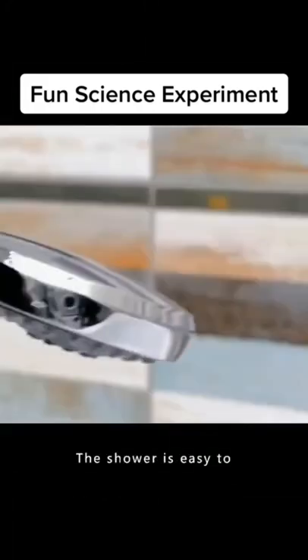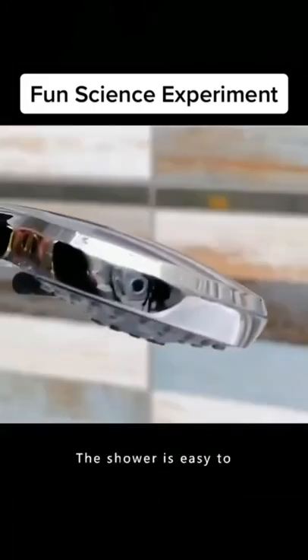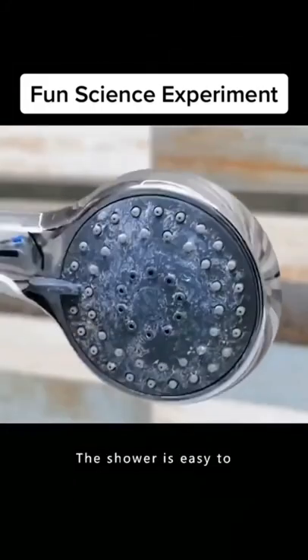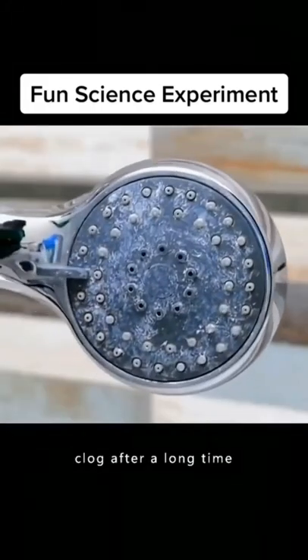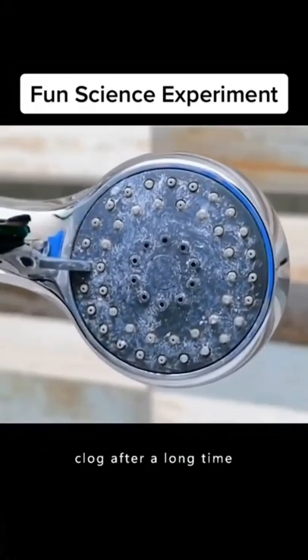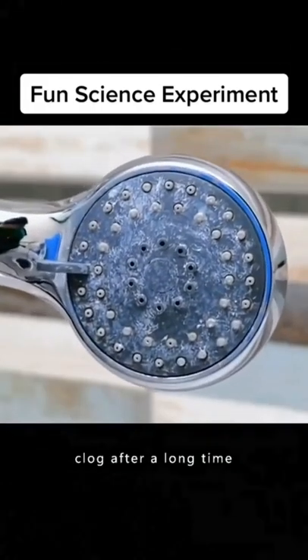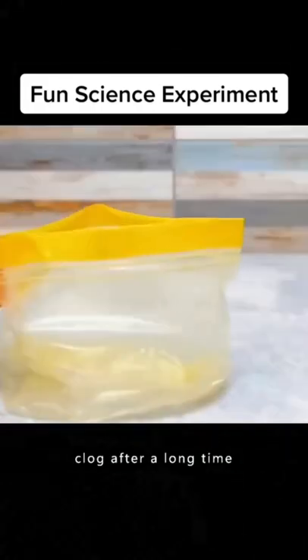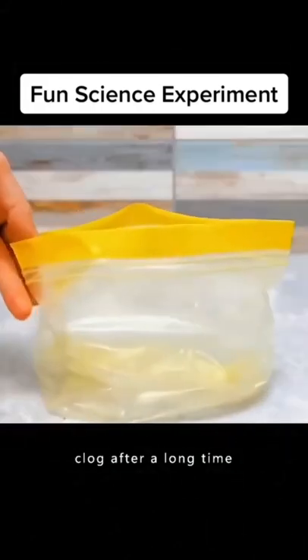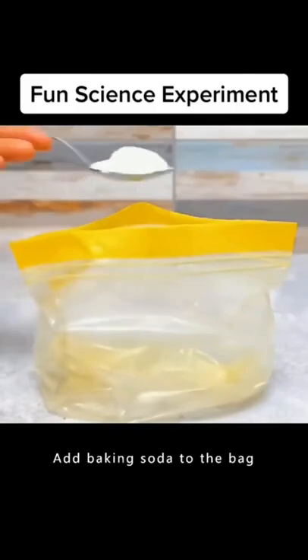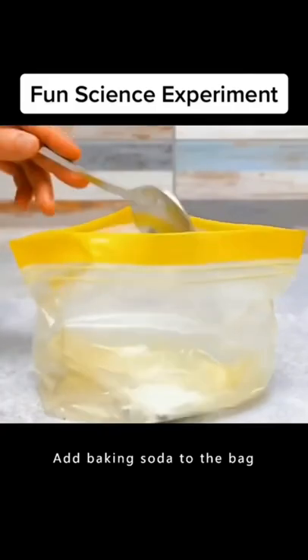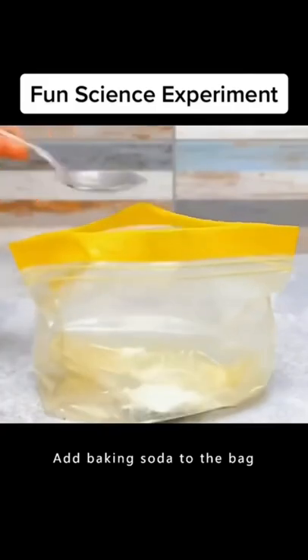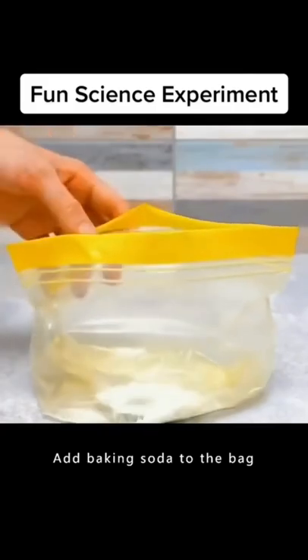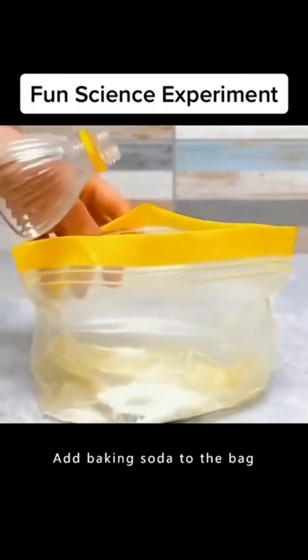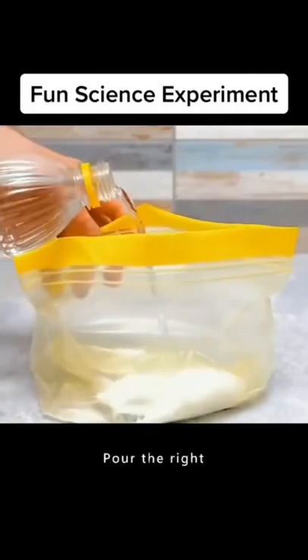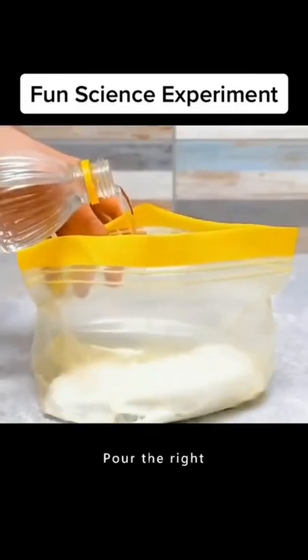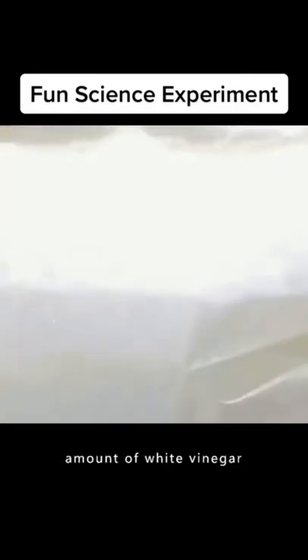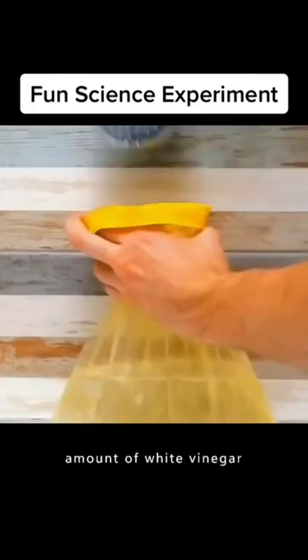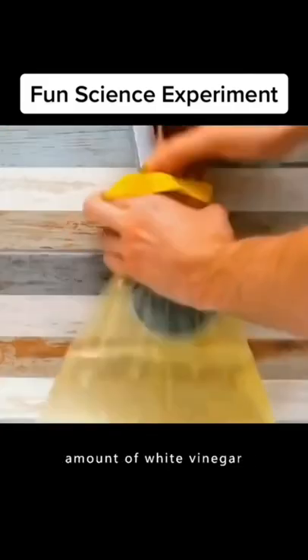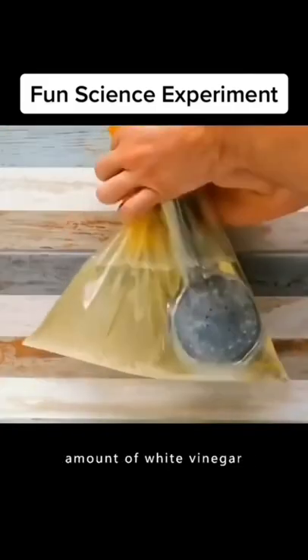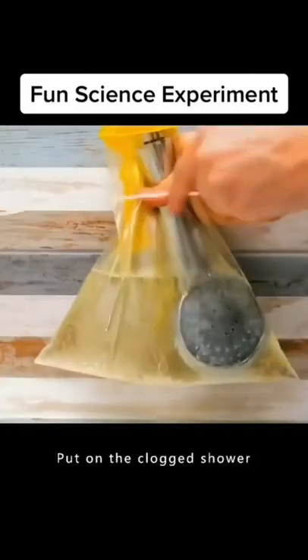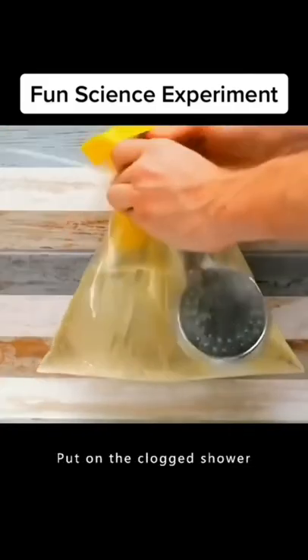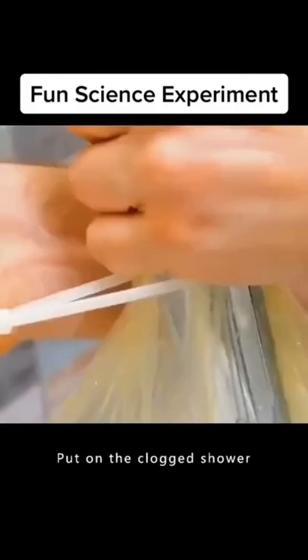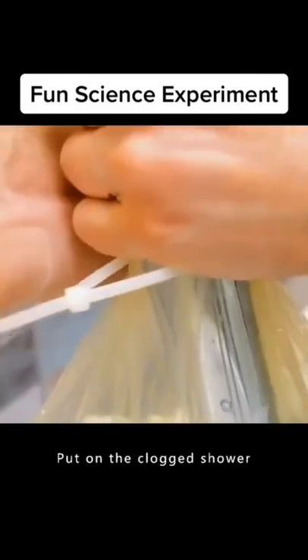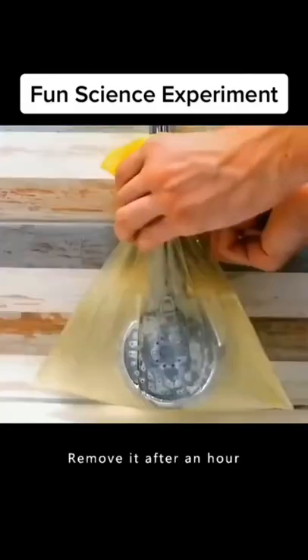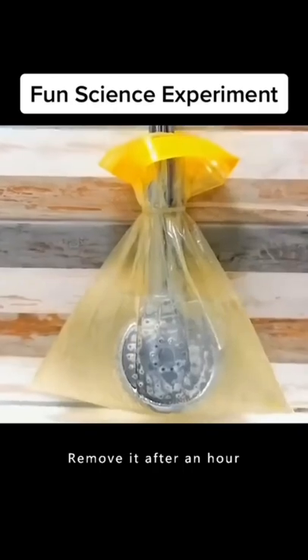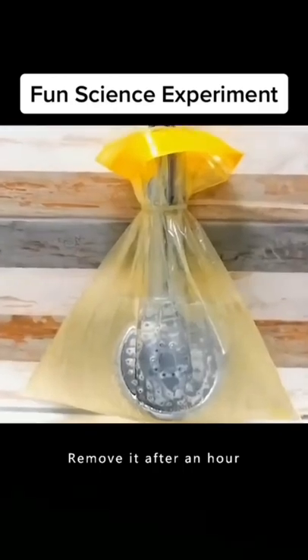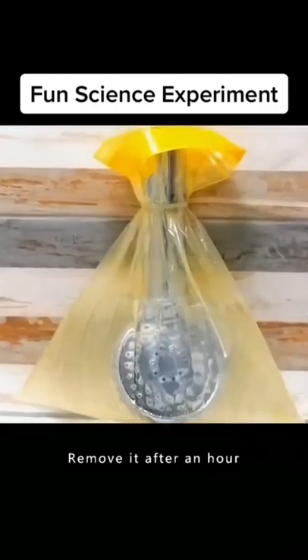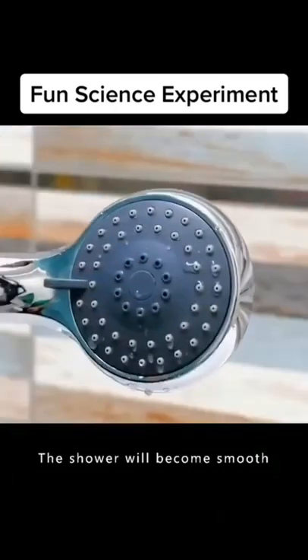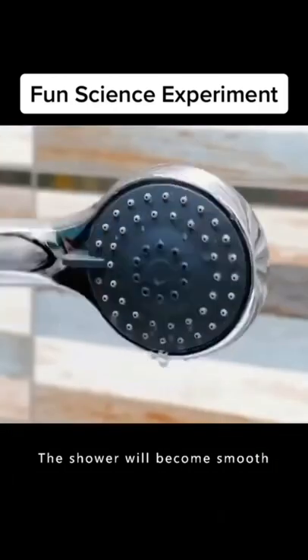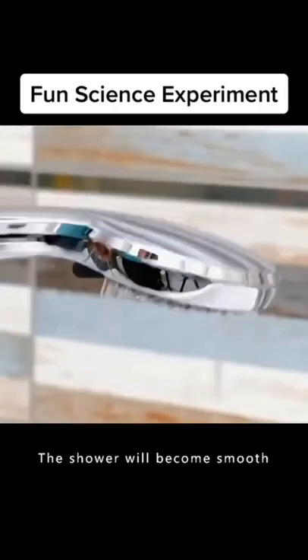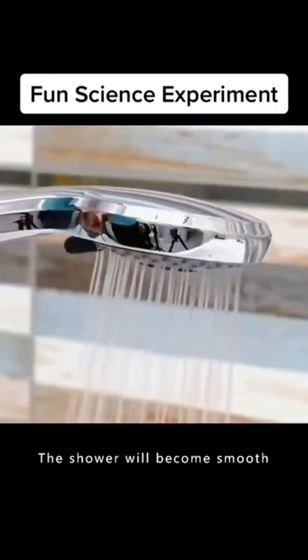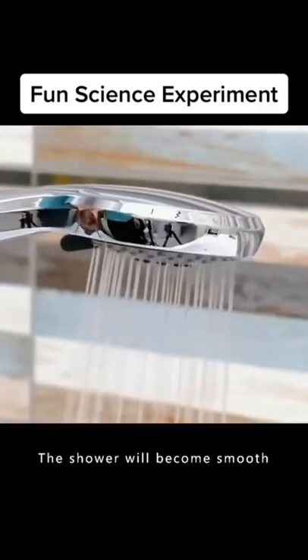The shower is easy to clog after a long time. Add baking soda to a bag, pour in the right amount of white vinegar, and put it on the clogged shower. Remove it after an hour and the shower will become smooth.